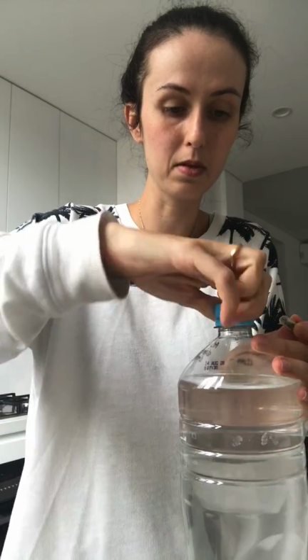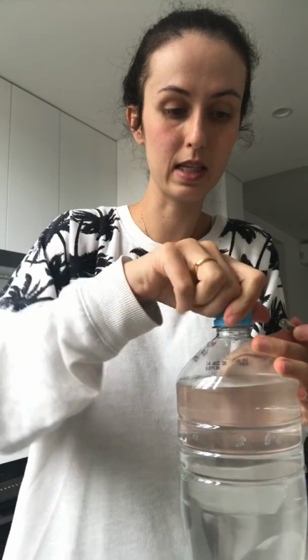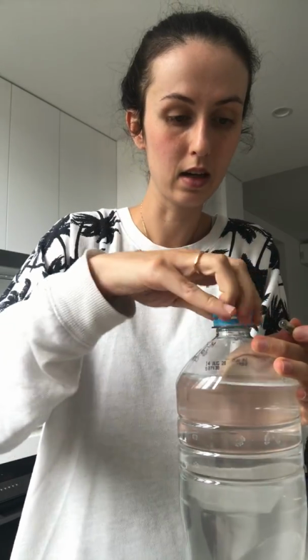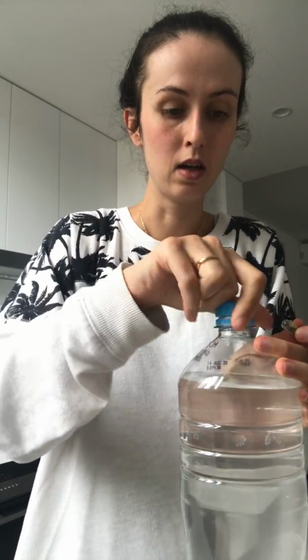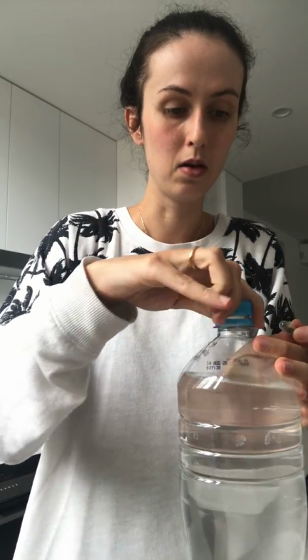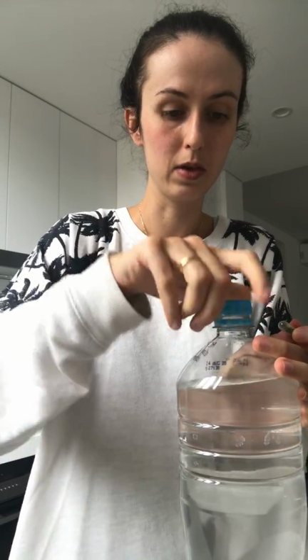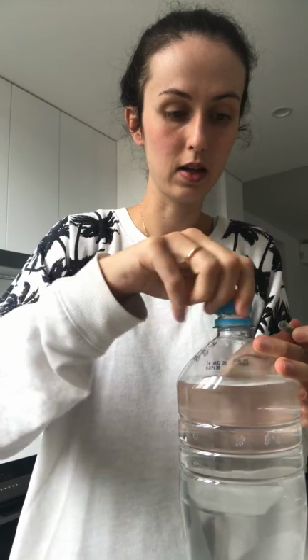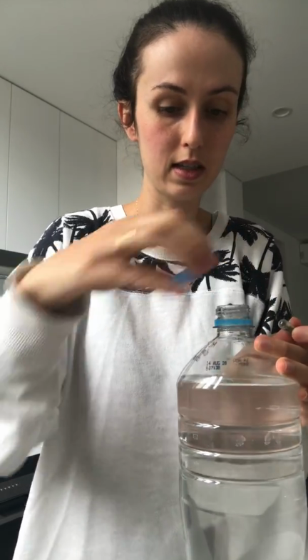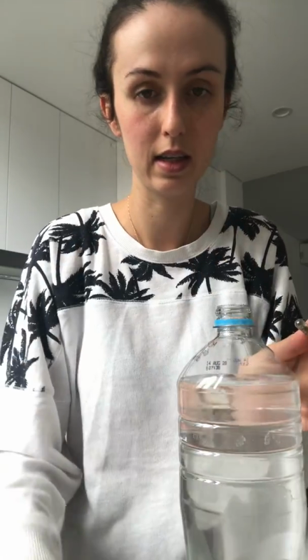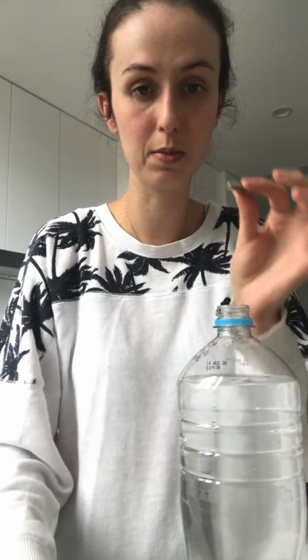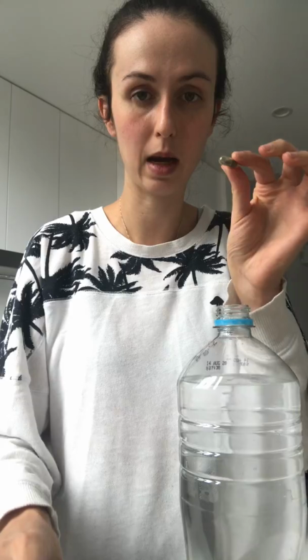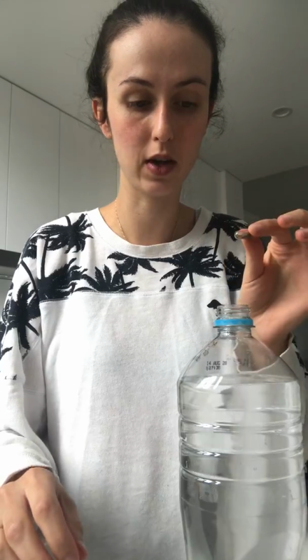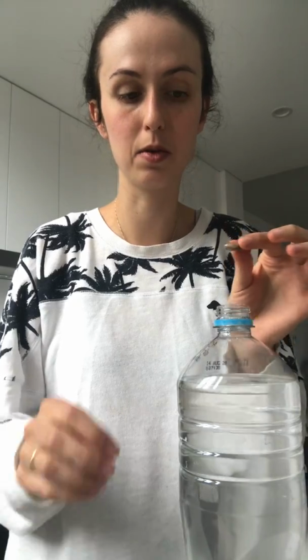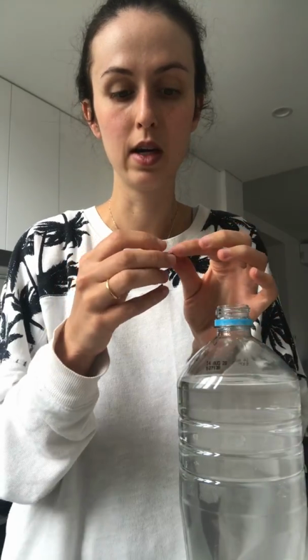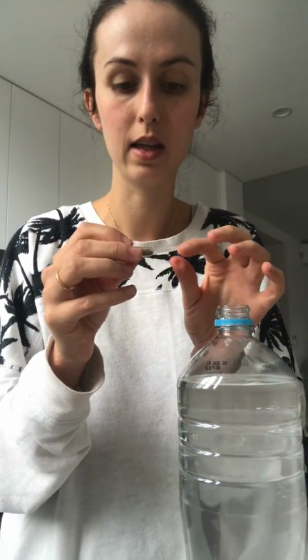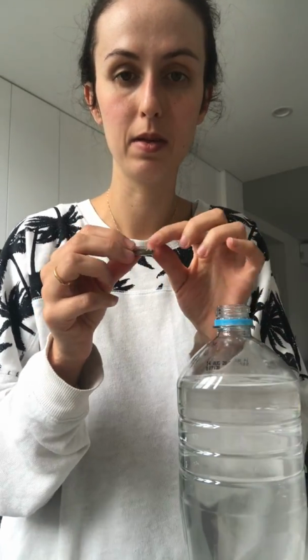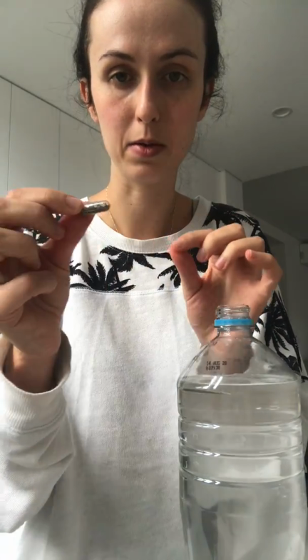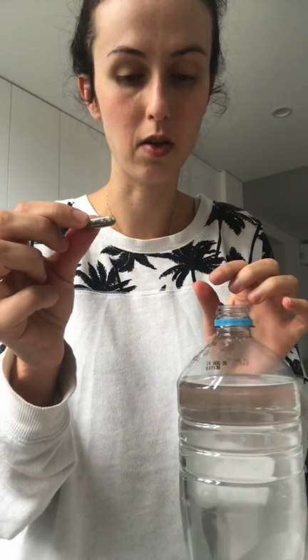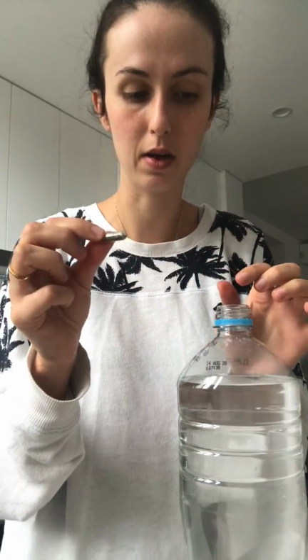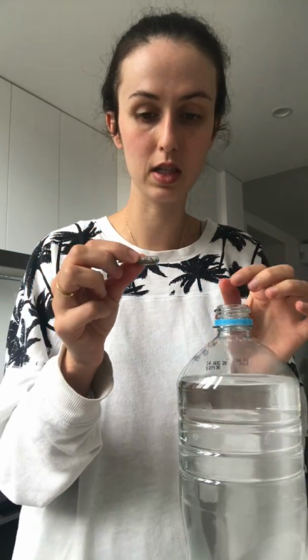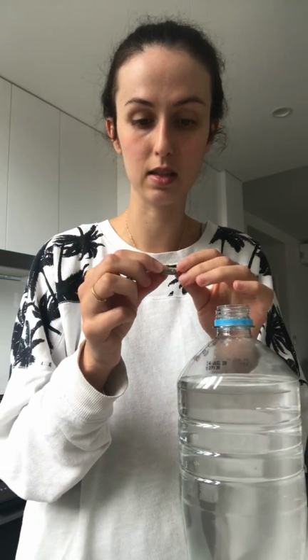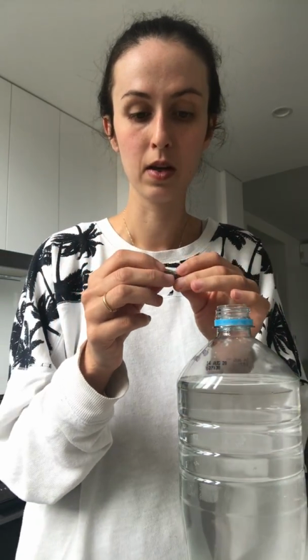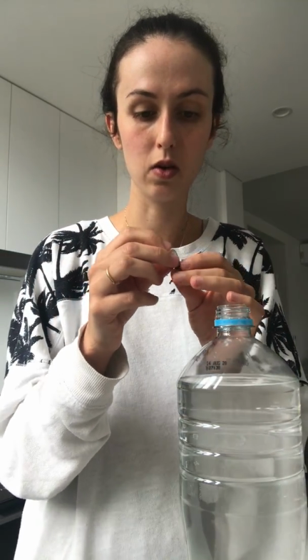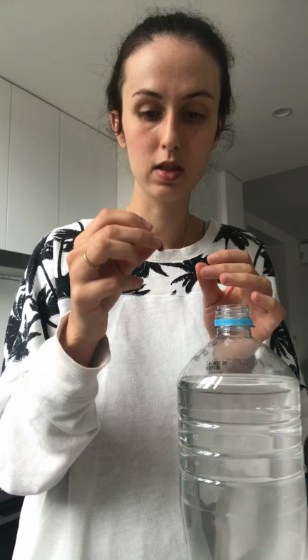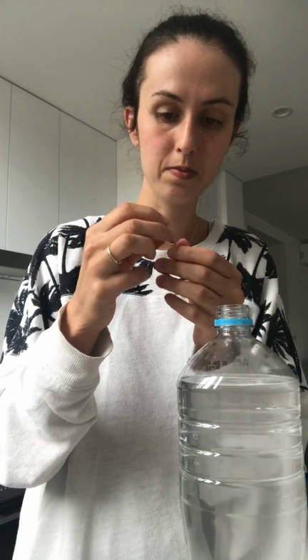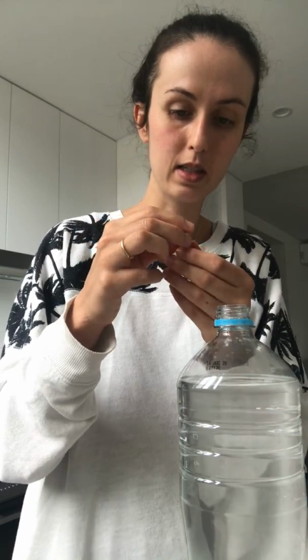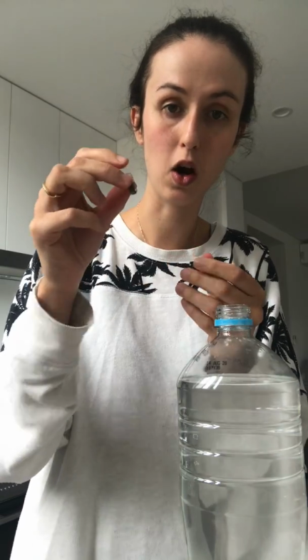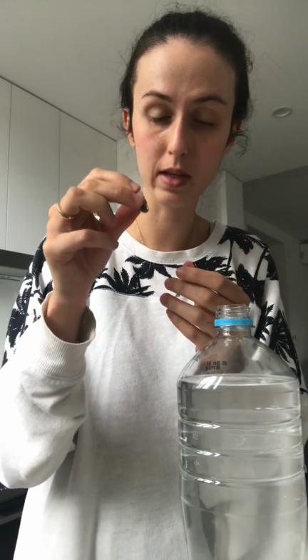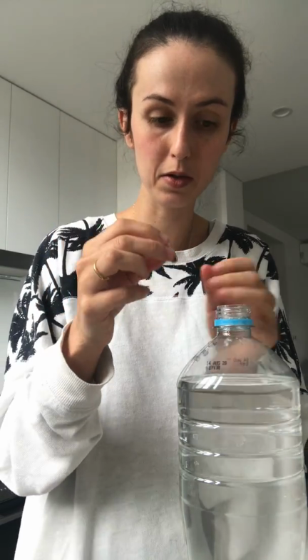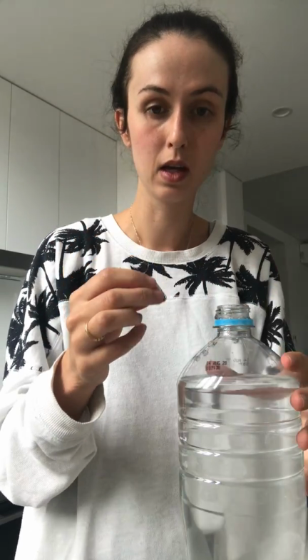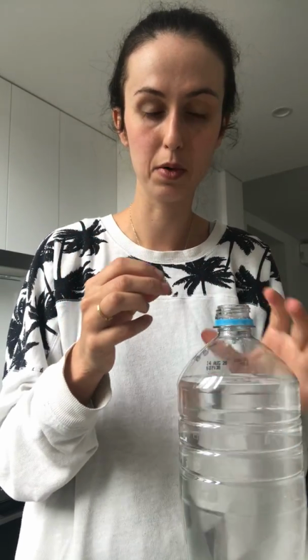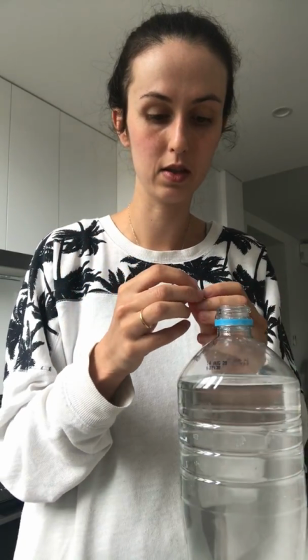Some people's mistake, which I totally understand, is they just put the capsule straight into the bottle thinking that maybe the capsule dissolves, but unfortunately it doesn't. So what you're going to do is simply open the capsule and put it into the water.